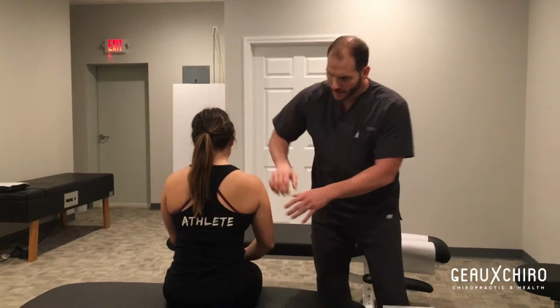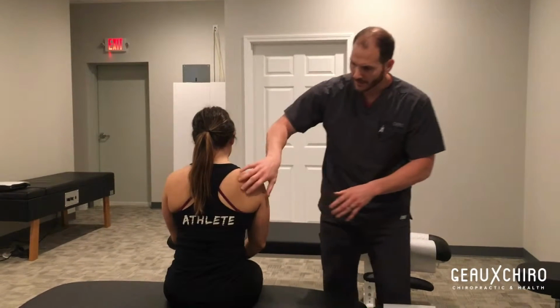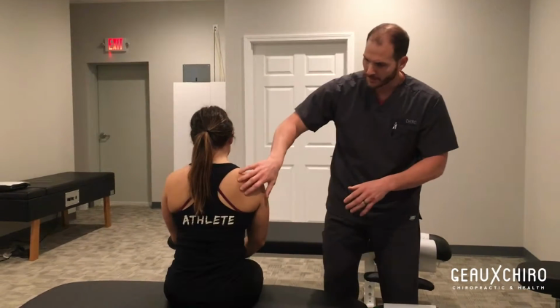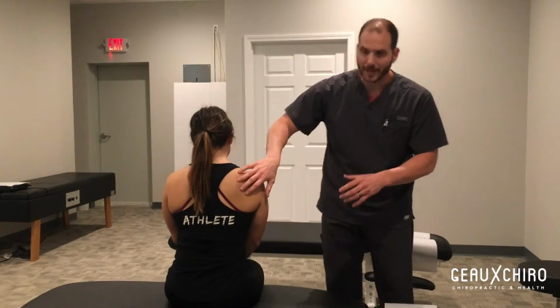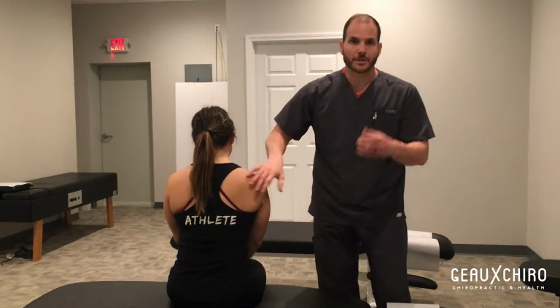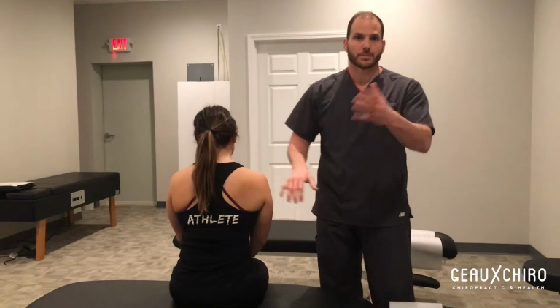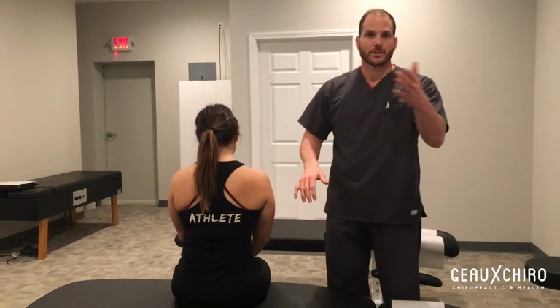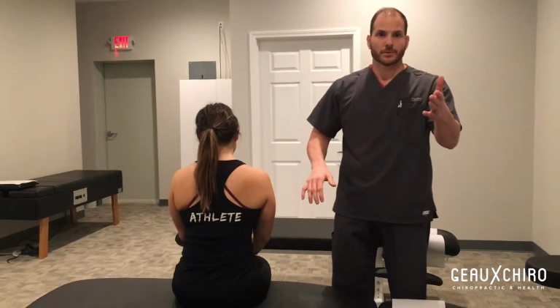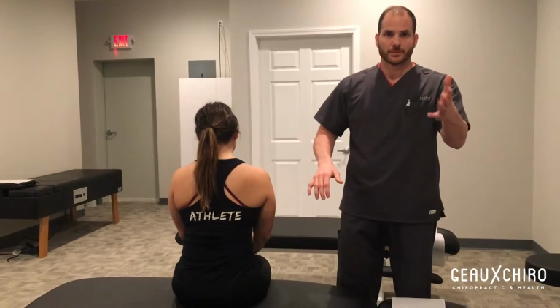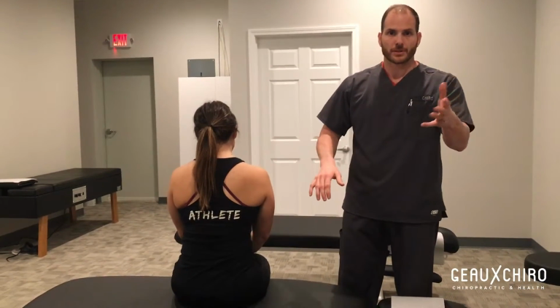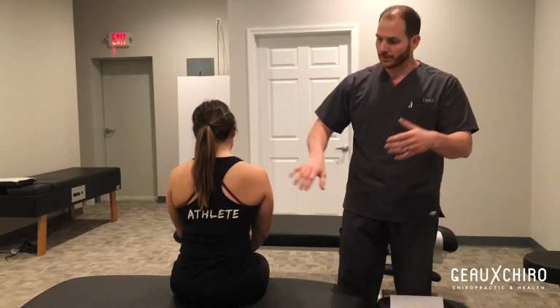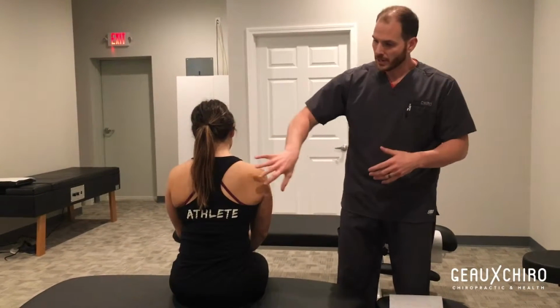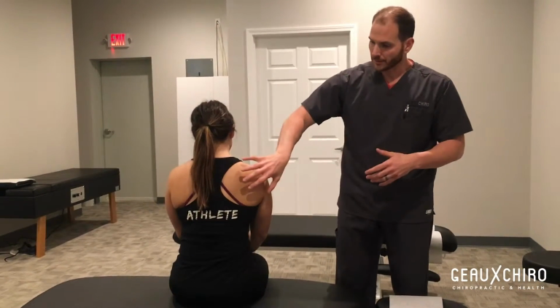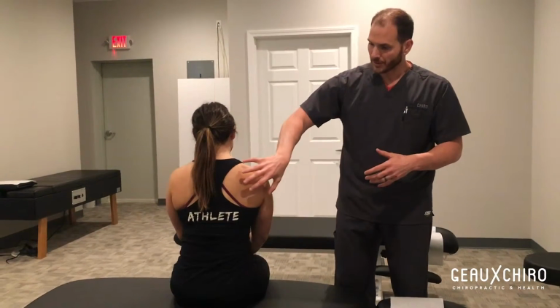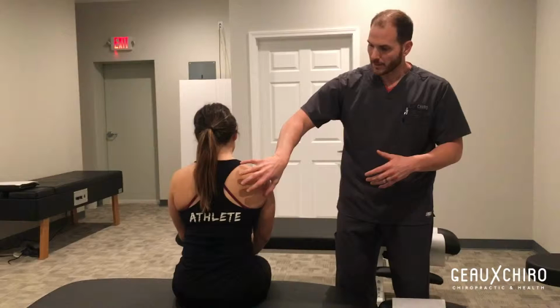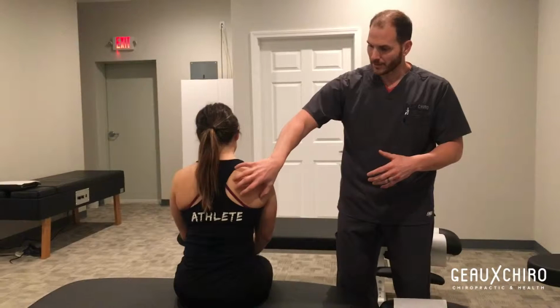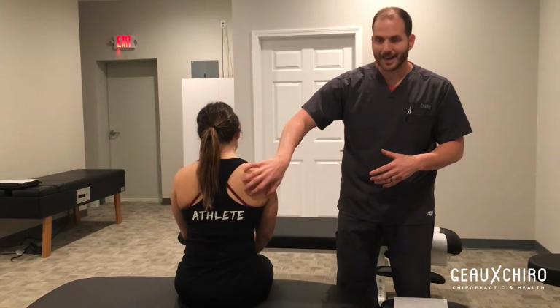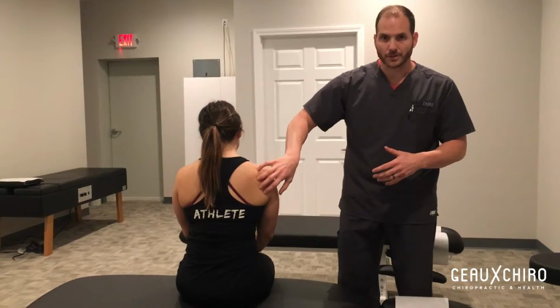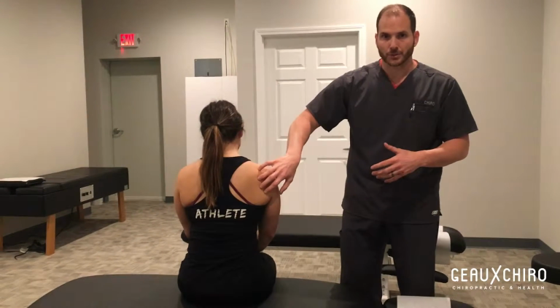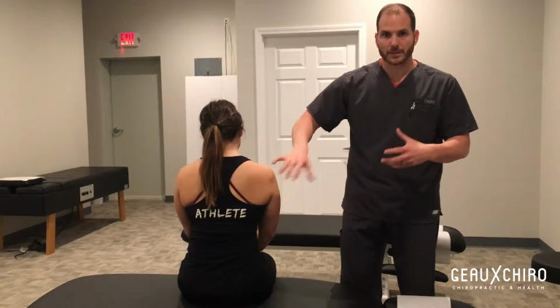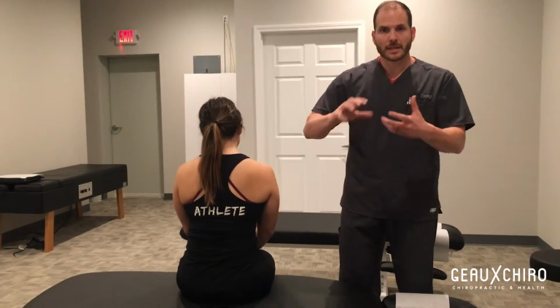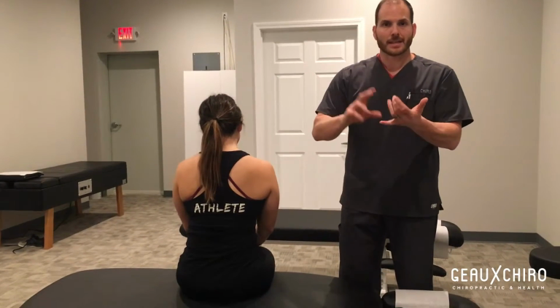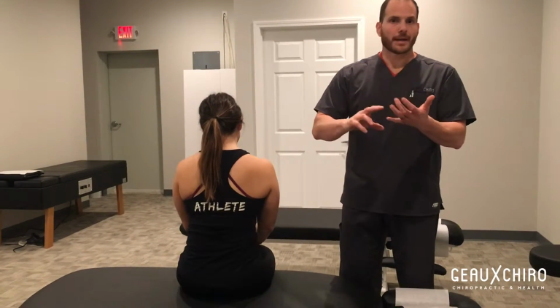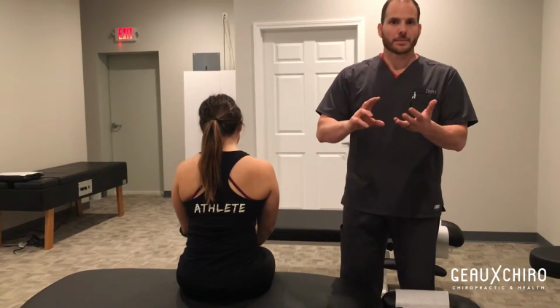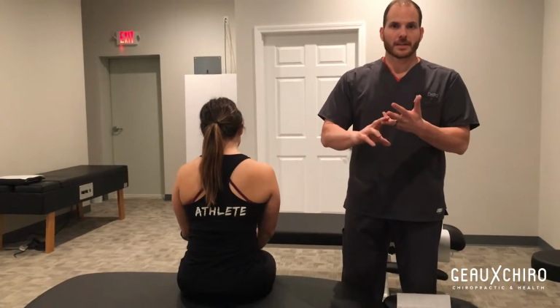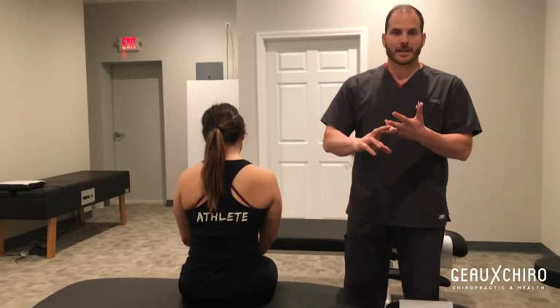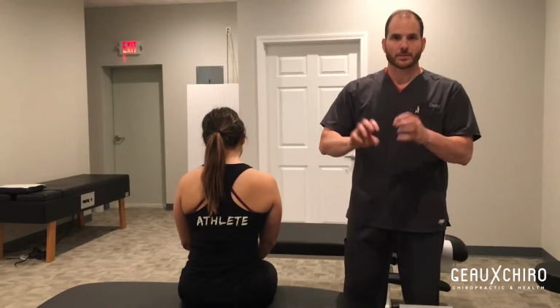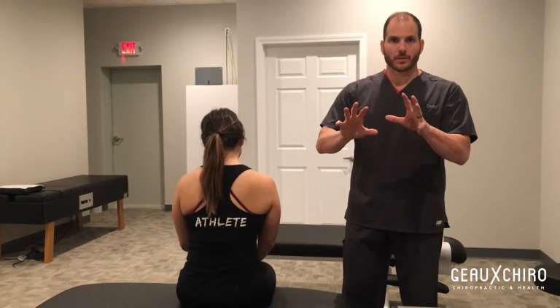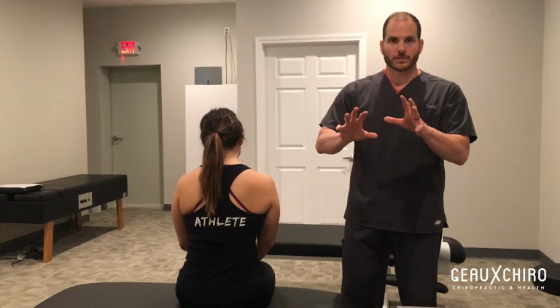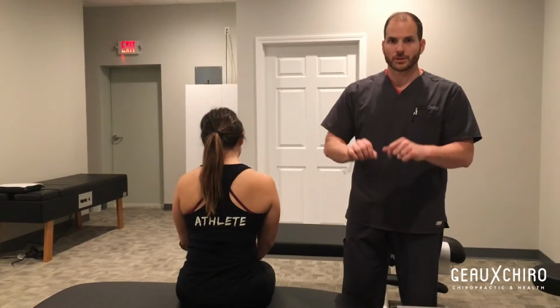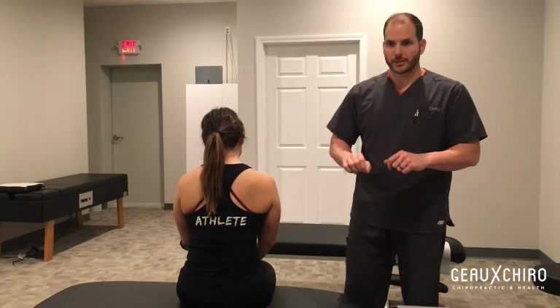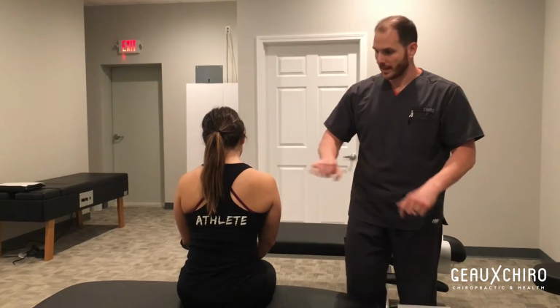A lot of times what will happen is your posterior rotator cuff — the rotator cuff muscles that are housed in the shoulder blade — they get banged up and they get tight, so we're going to work on releasing that.